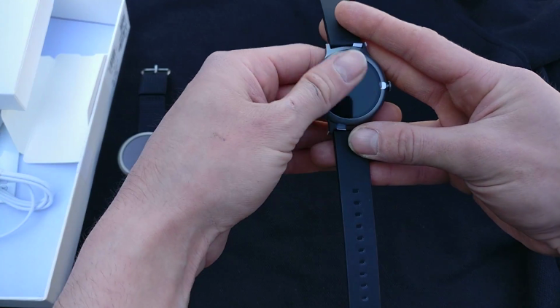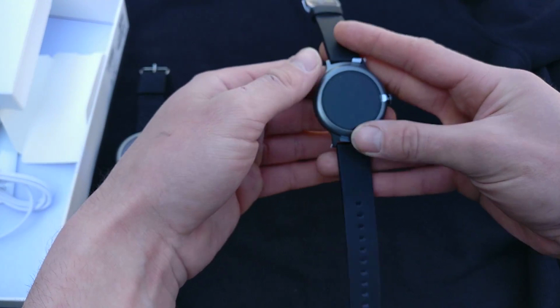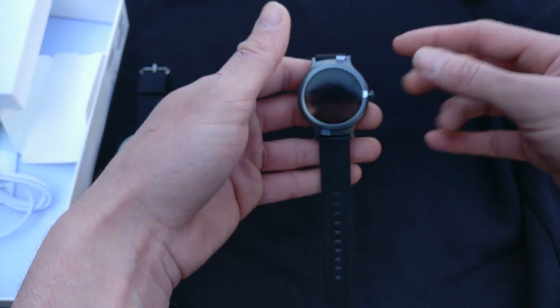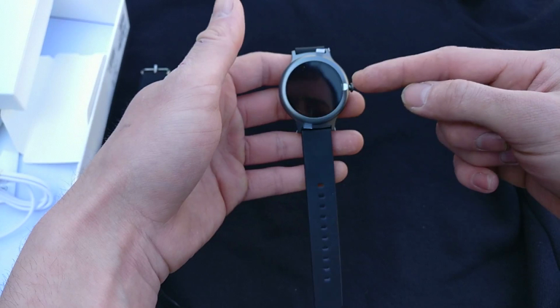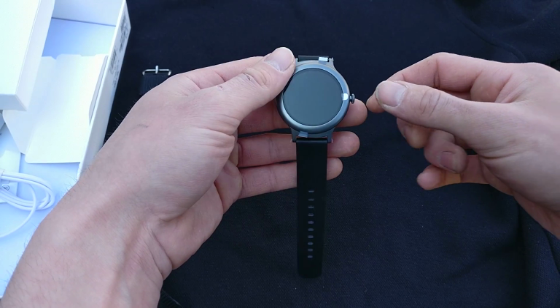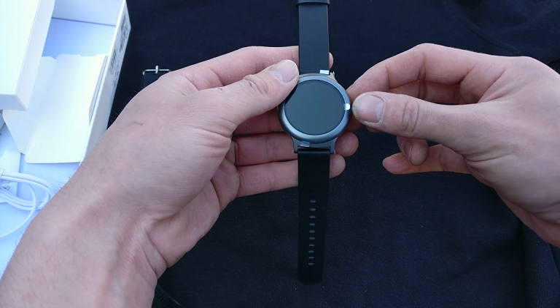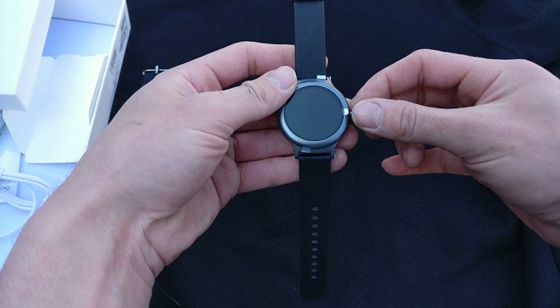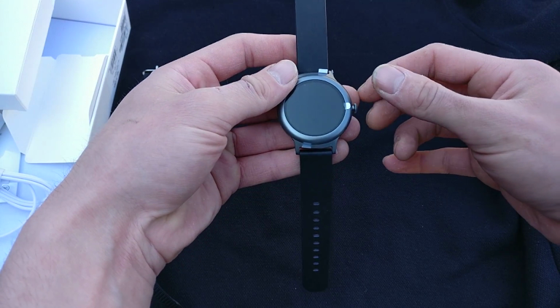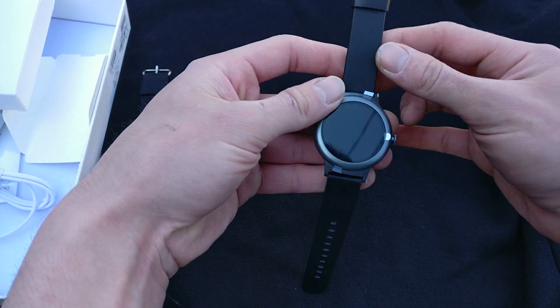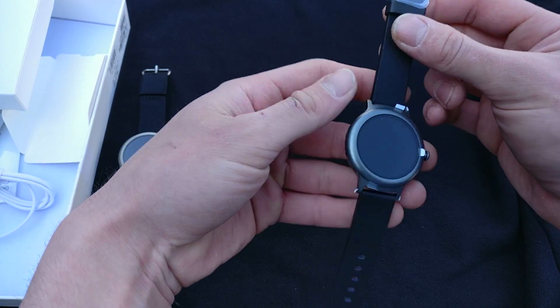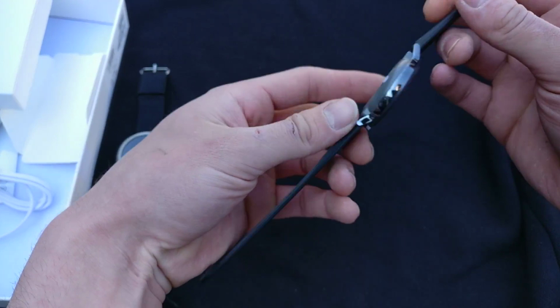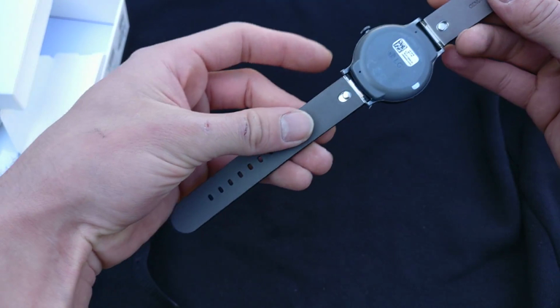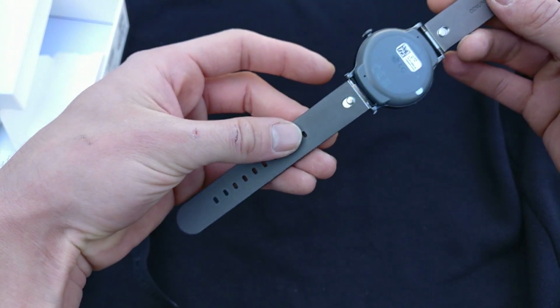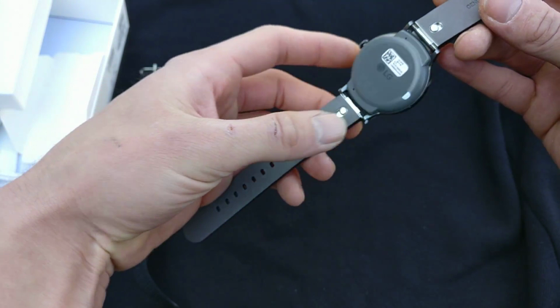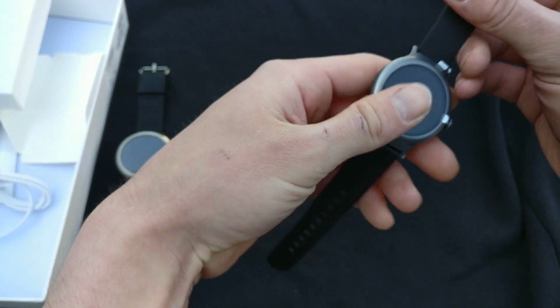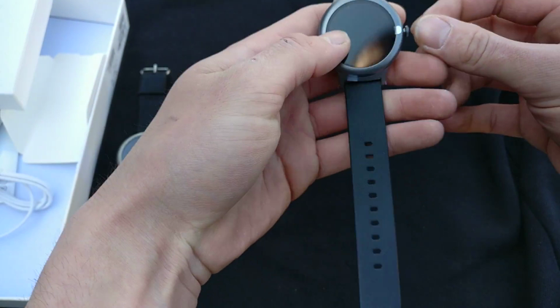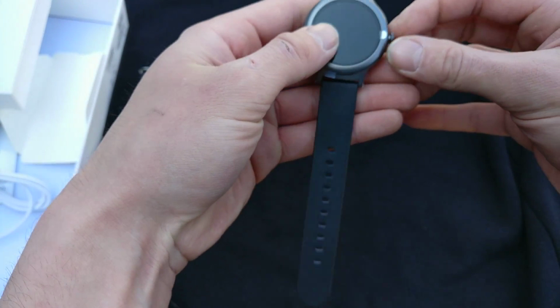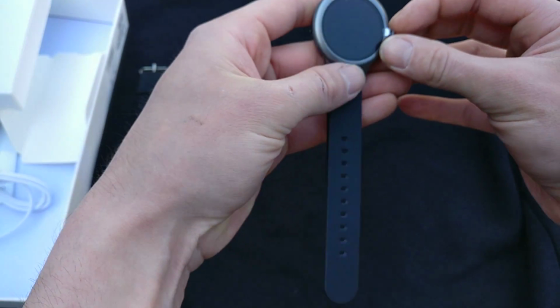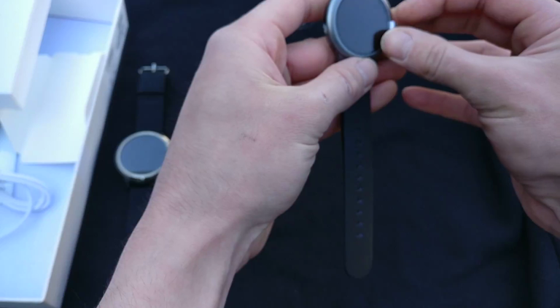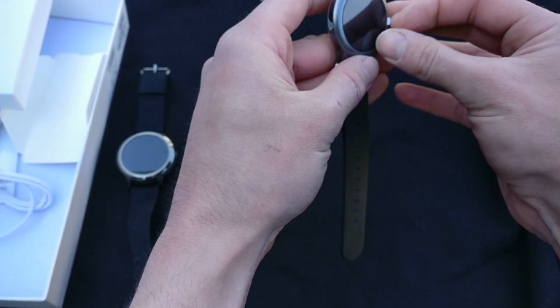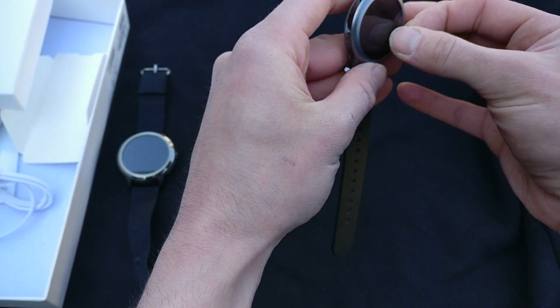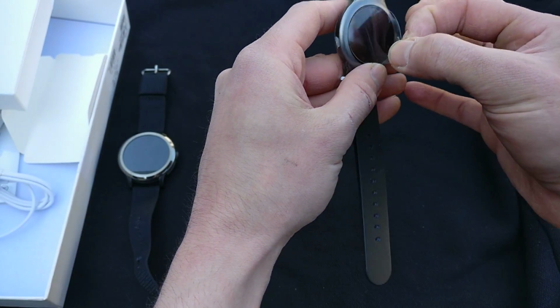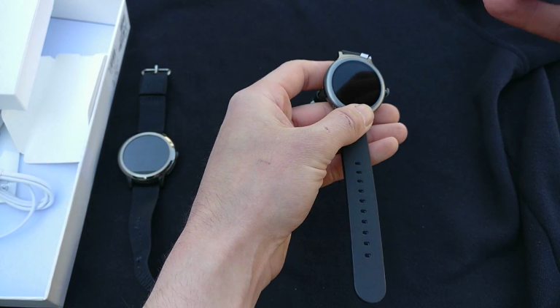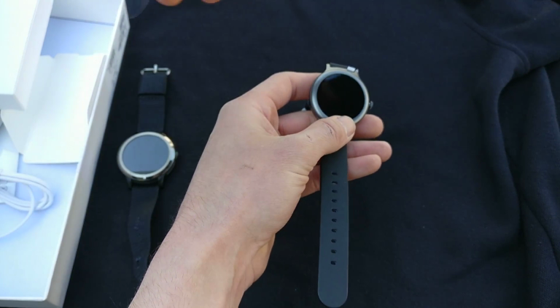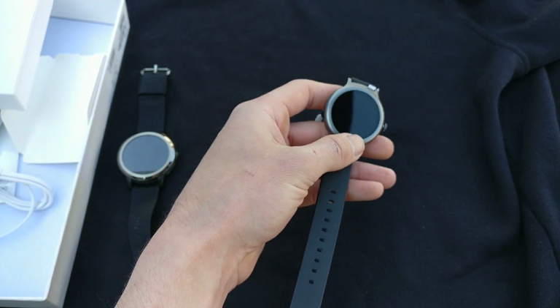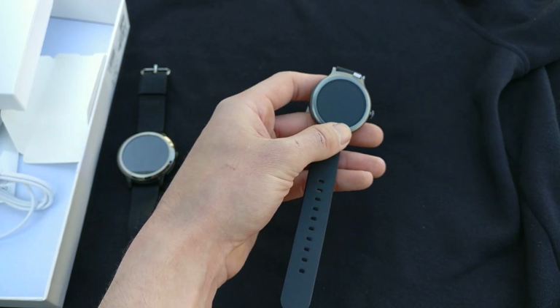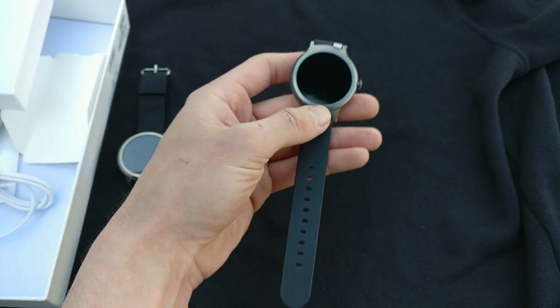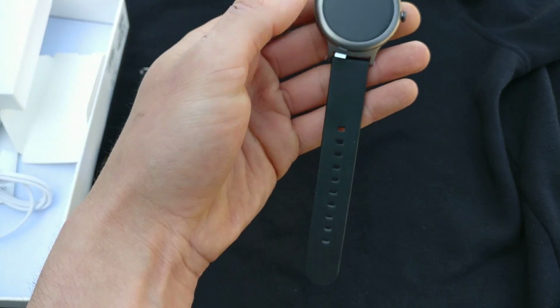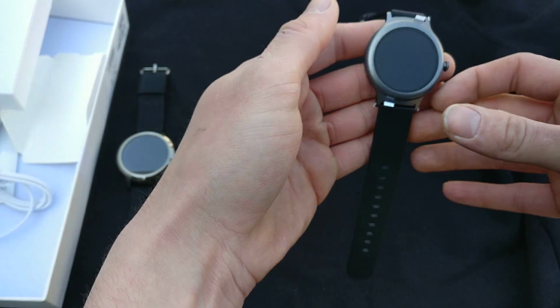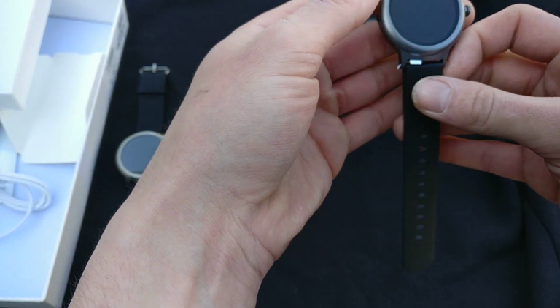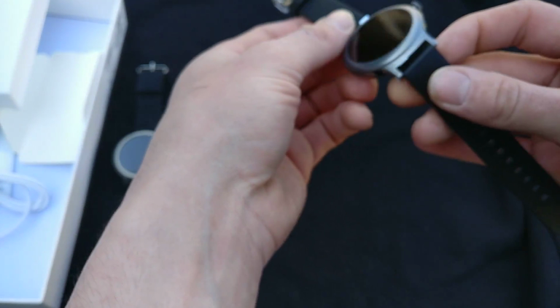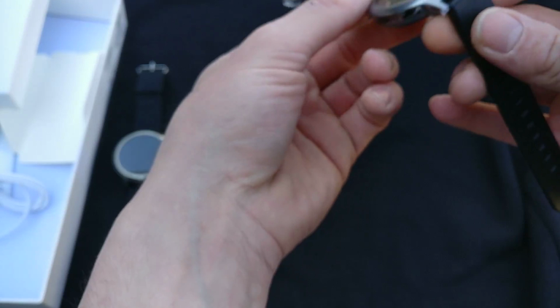I'm not exactly sure what this is, but I will clarify that in the review. So let's take all the stickers off and then we'll go through the initial setup.